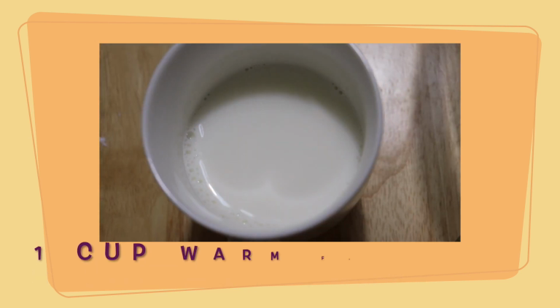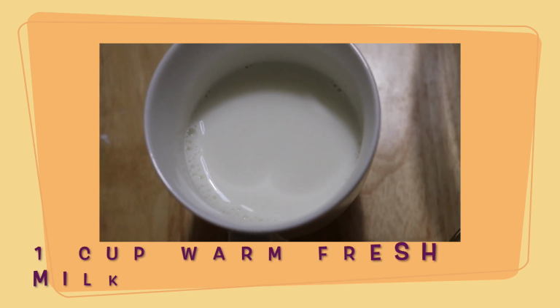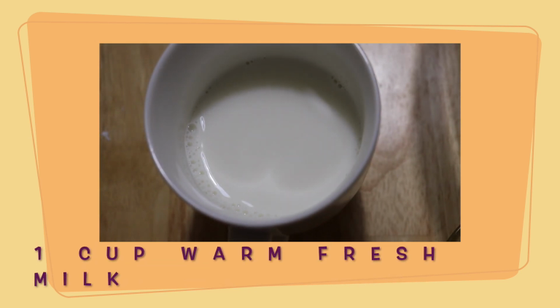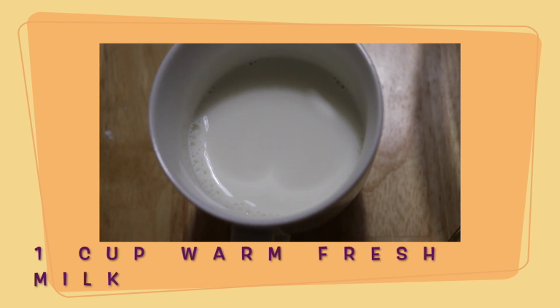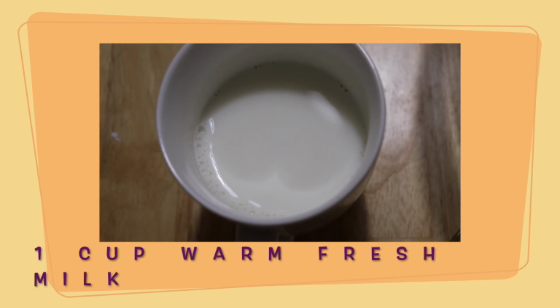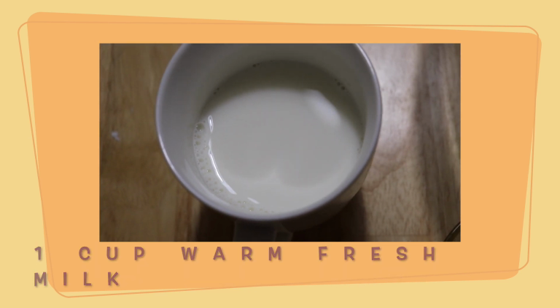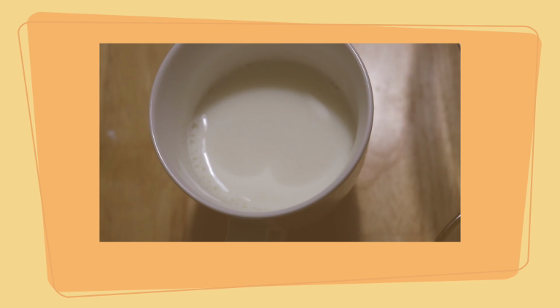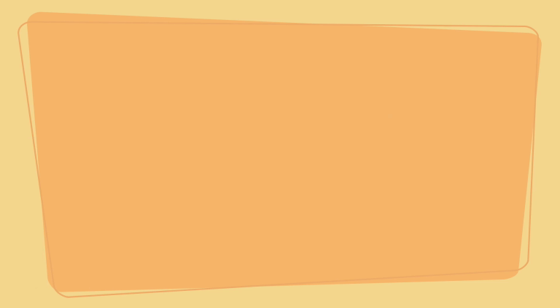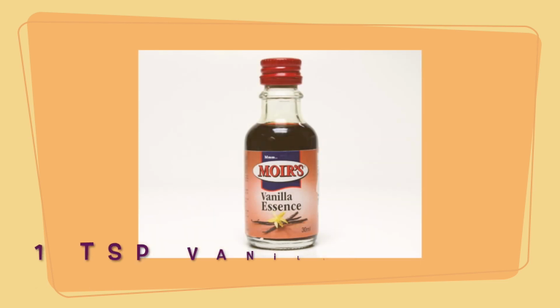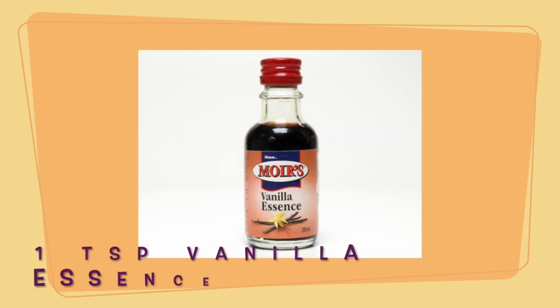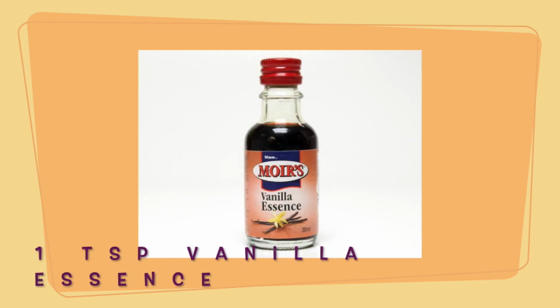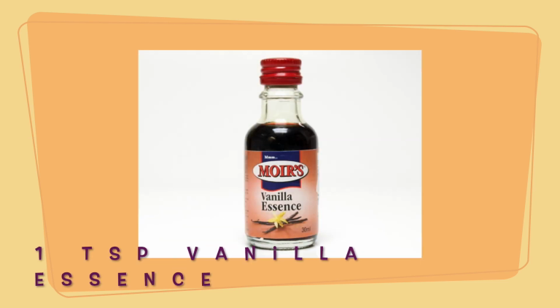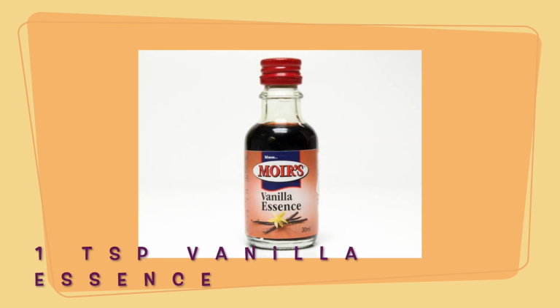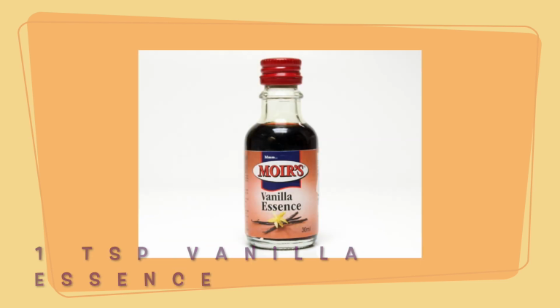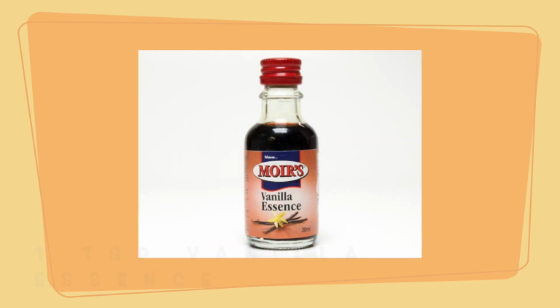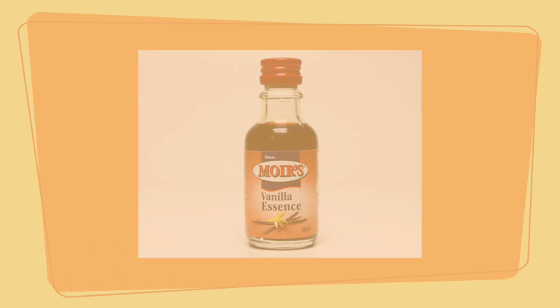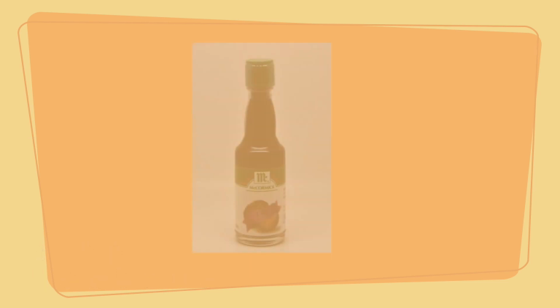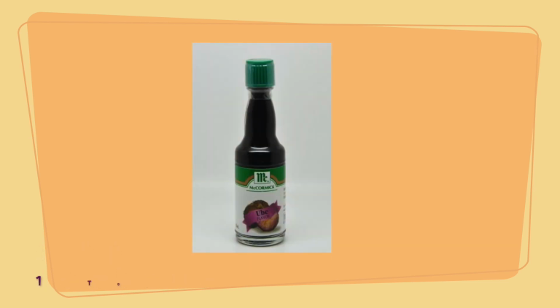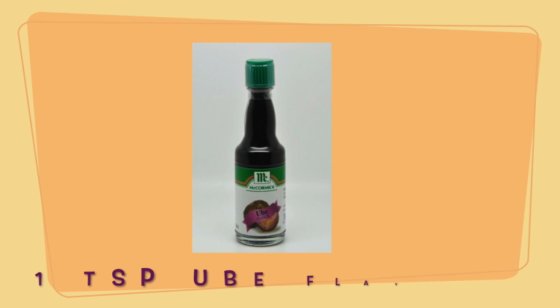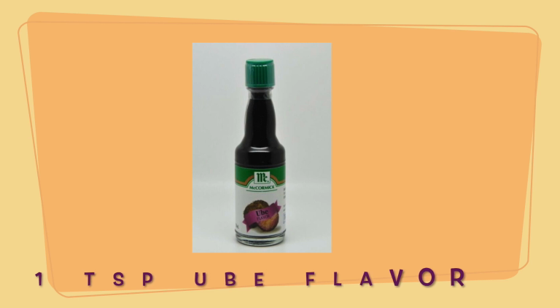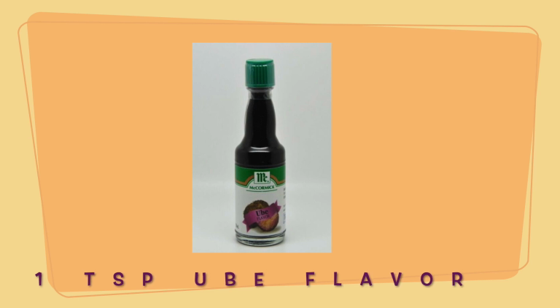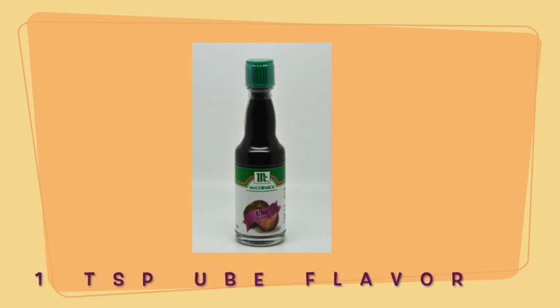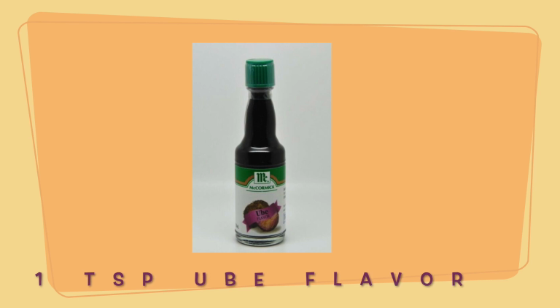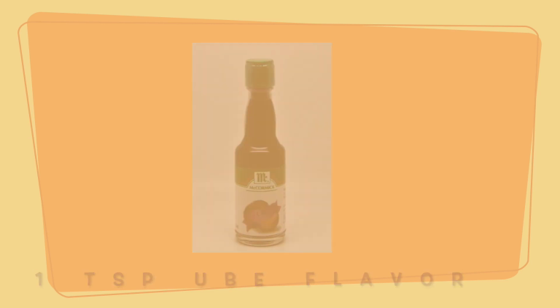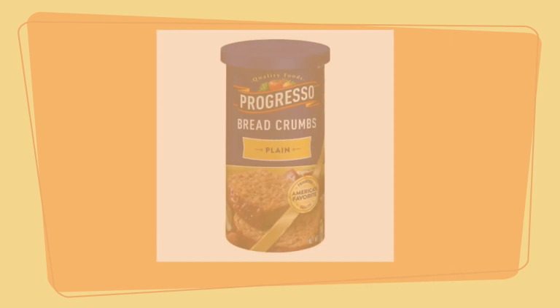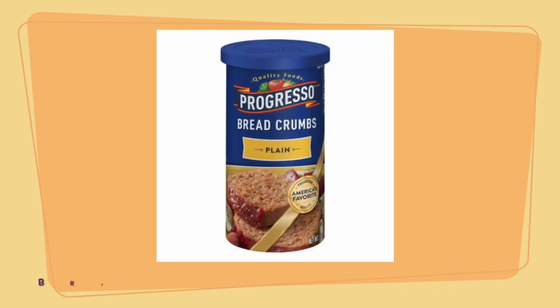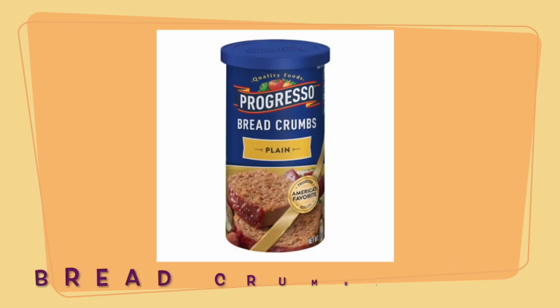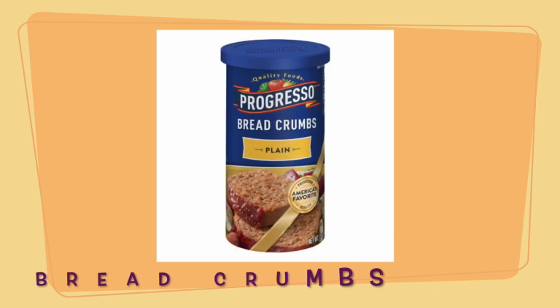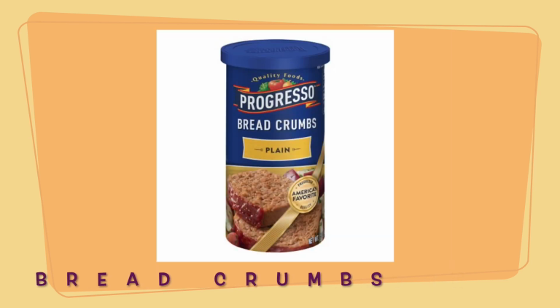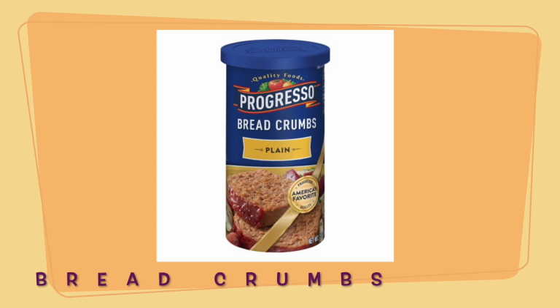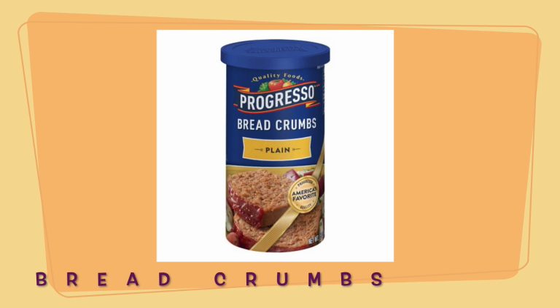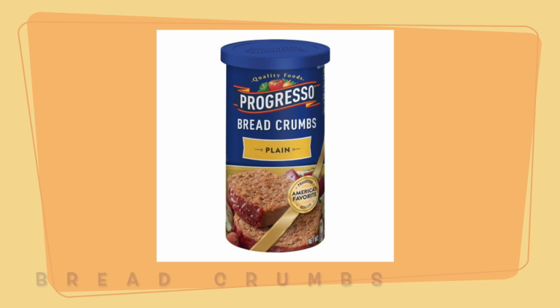1 cup of warm fresh milk, 1 teaspoon of vanilla essence, 1 tablespoon of ube flavor, and breadcrumbs for coating your pandesal.